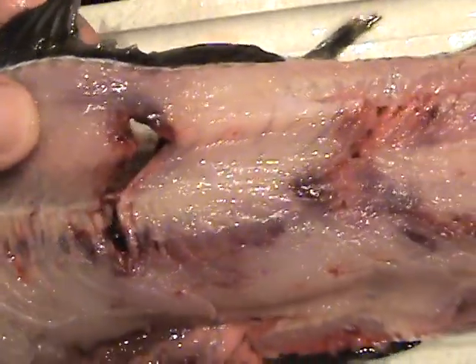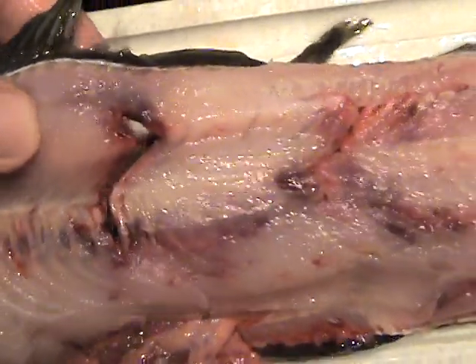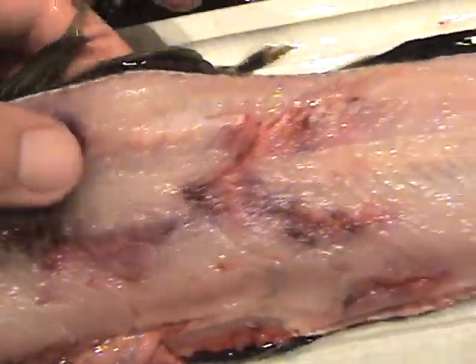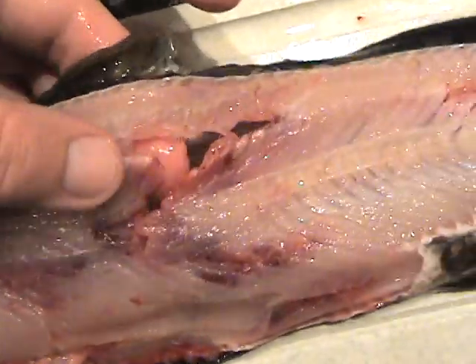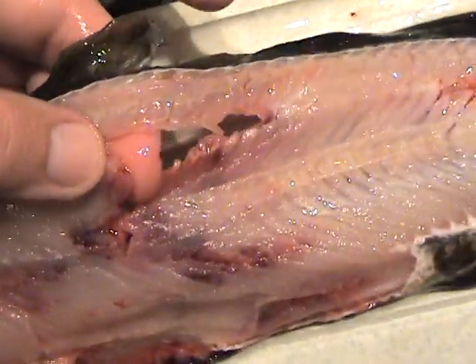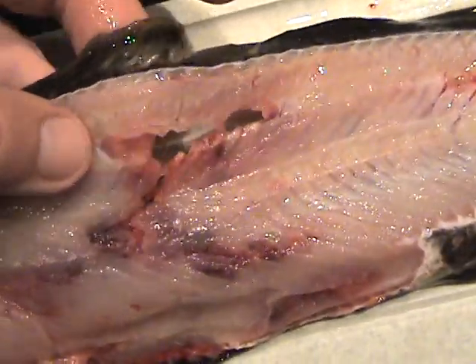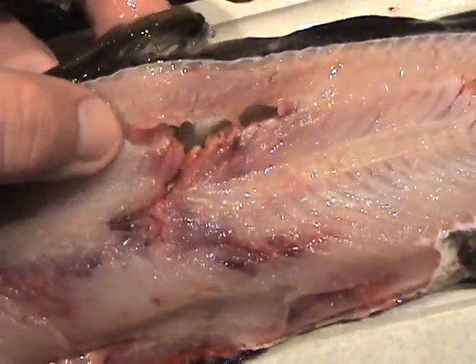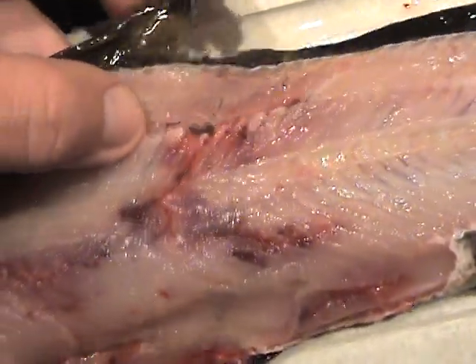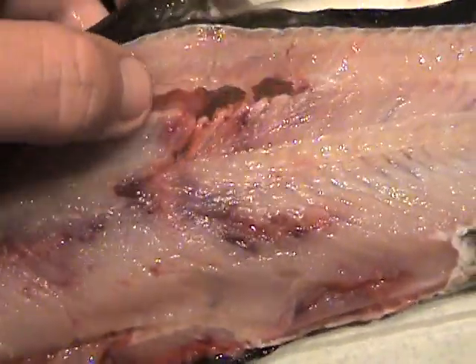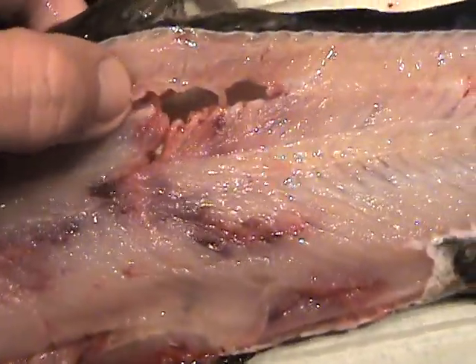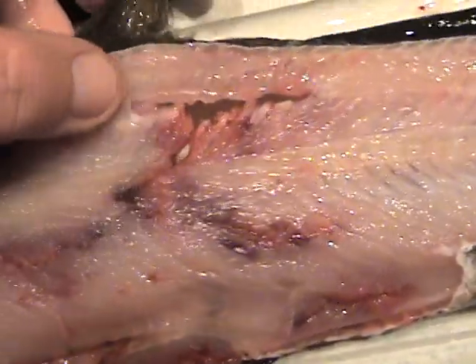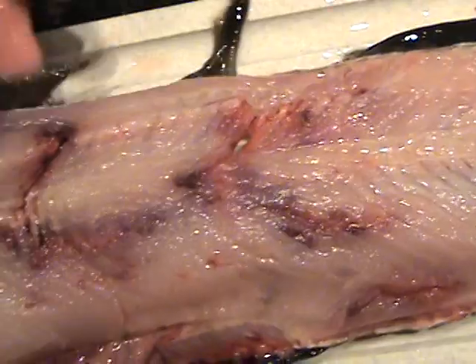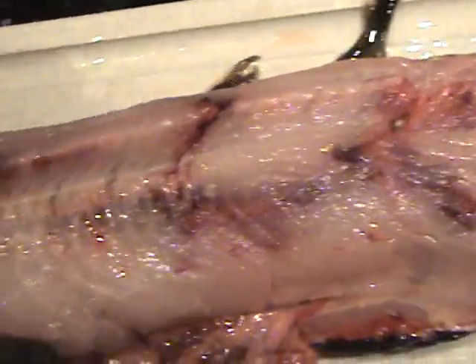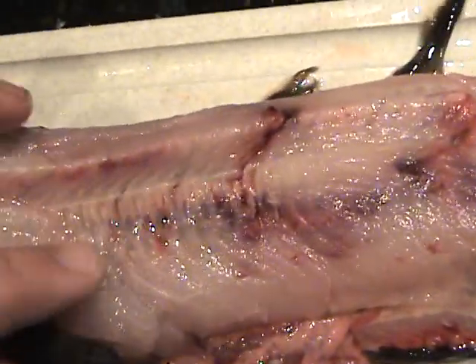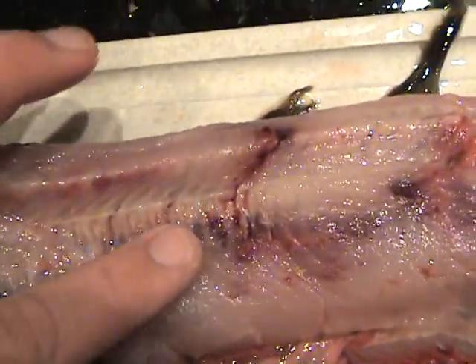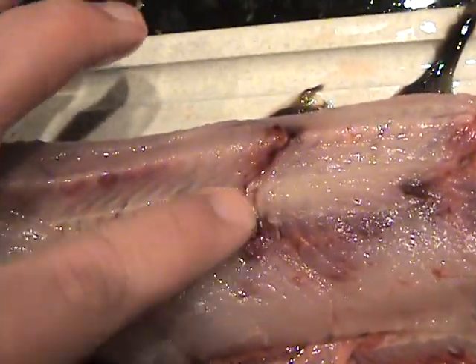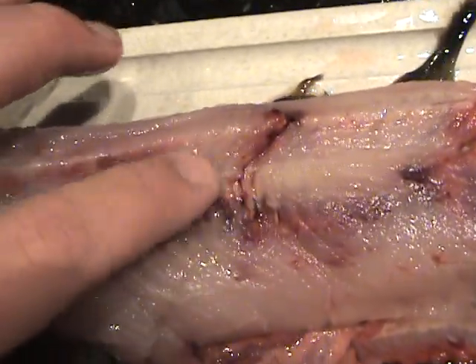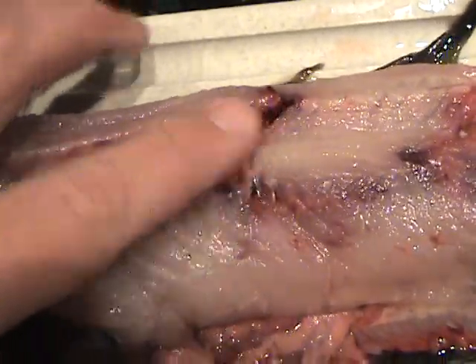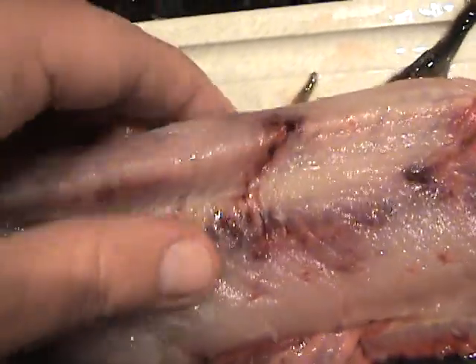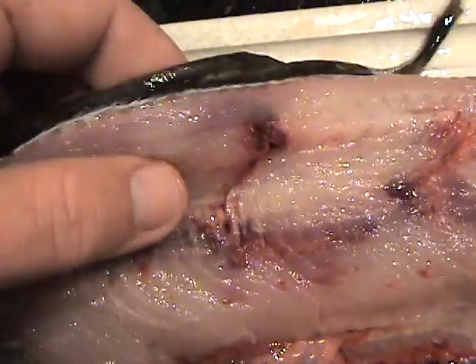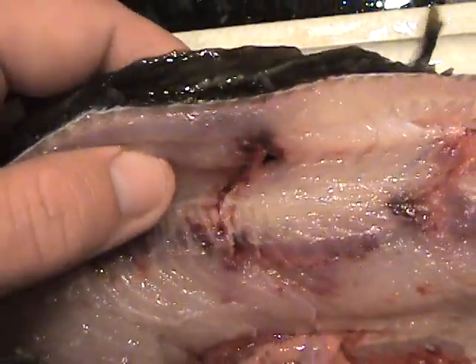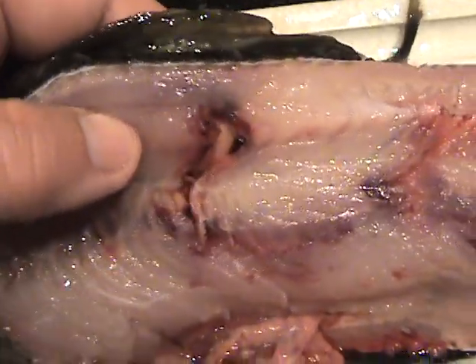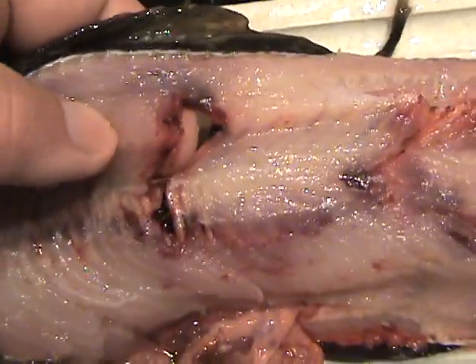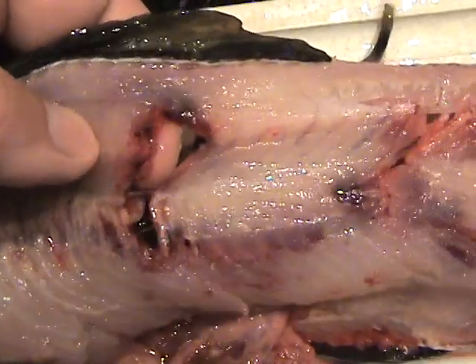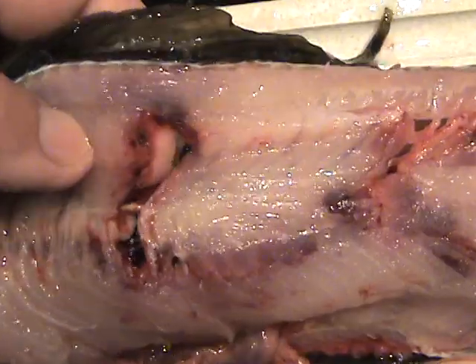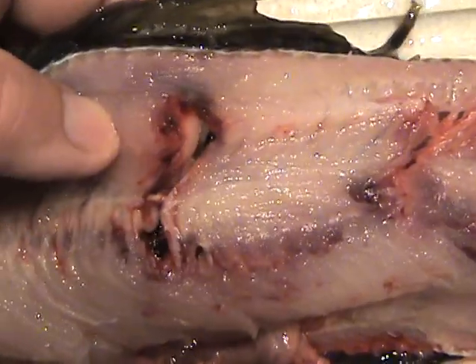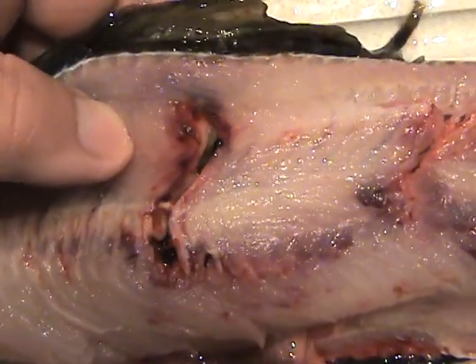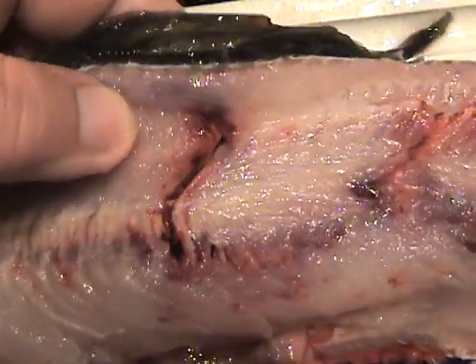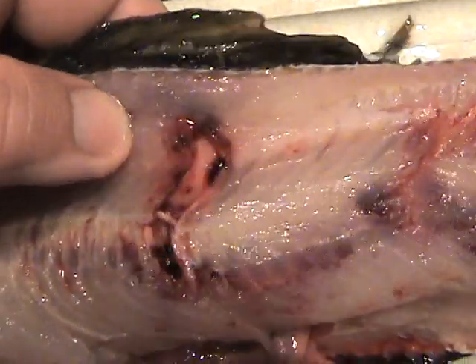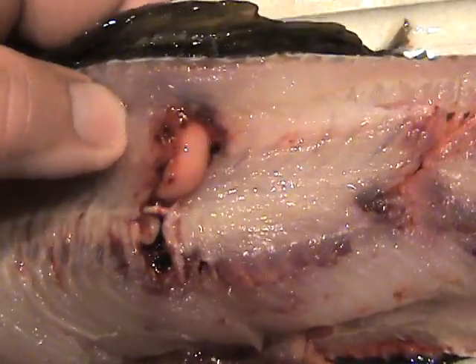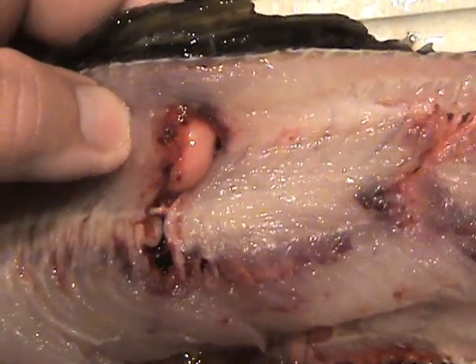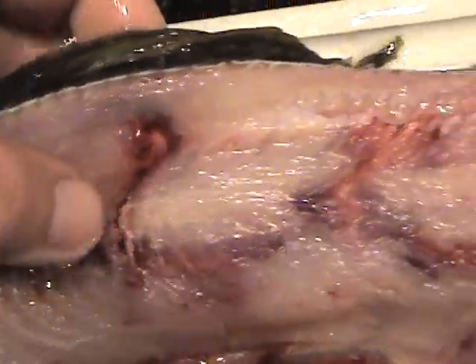These are obviously wounds from when the rock hit him — you can tell how he bled. One rock almost severed his spine.